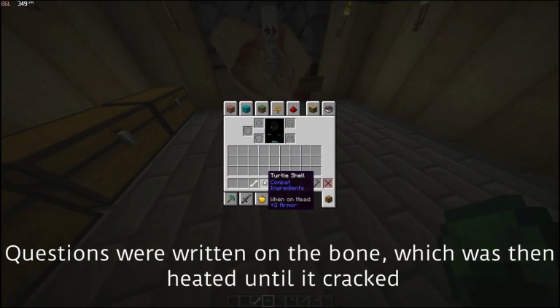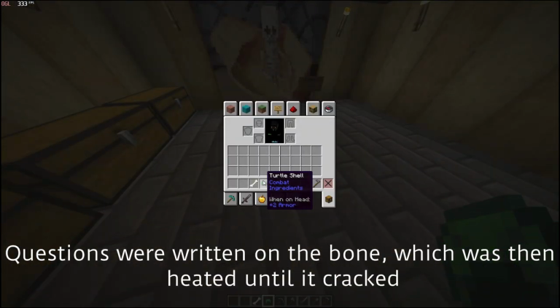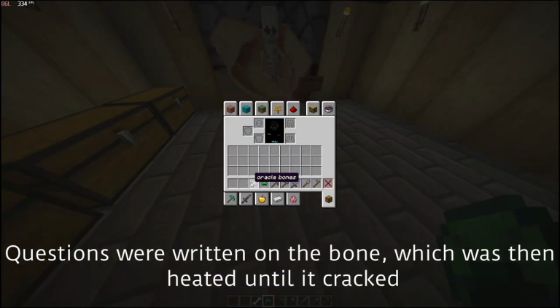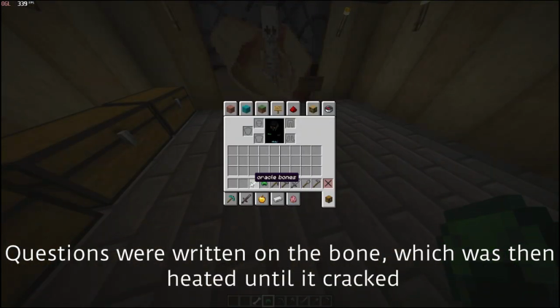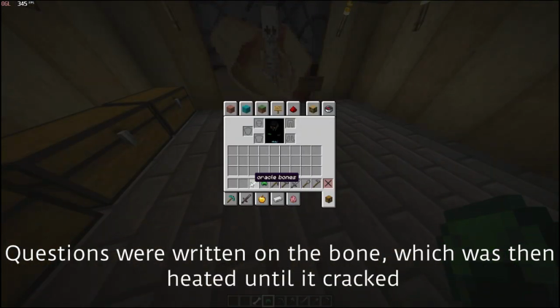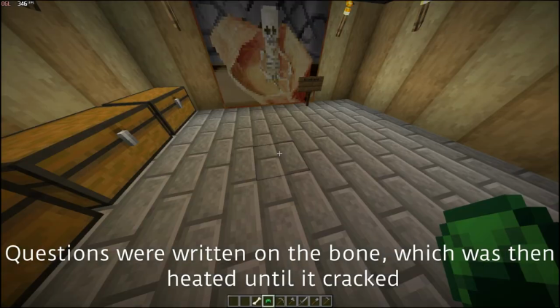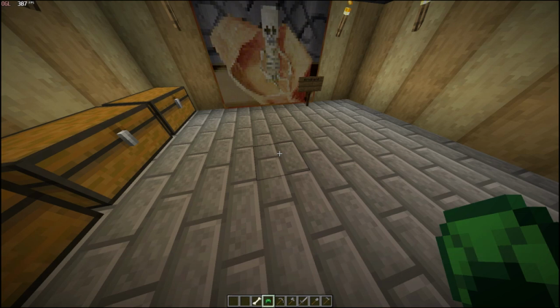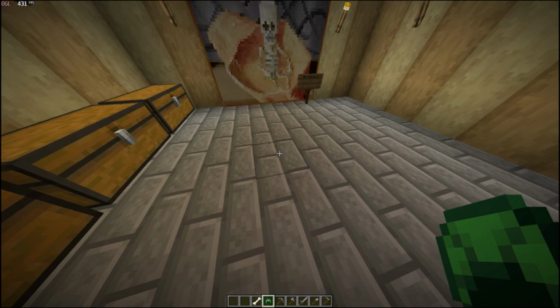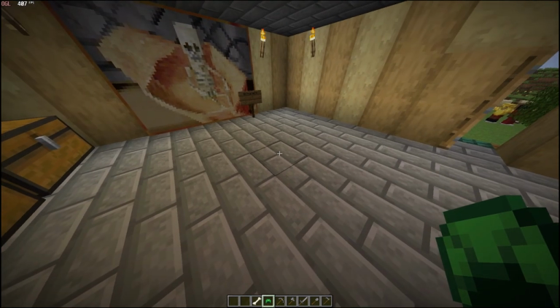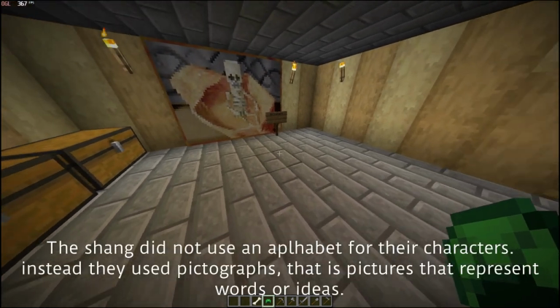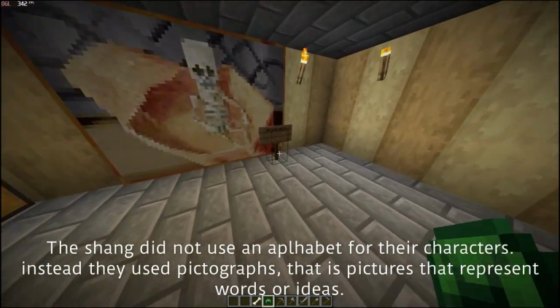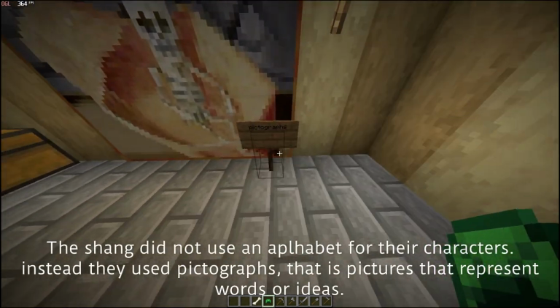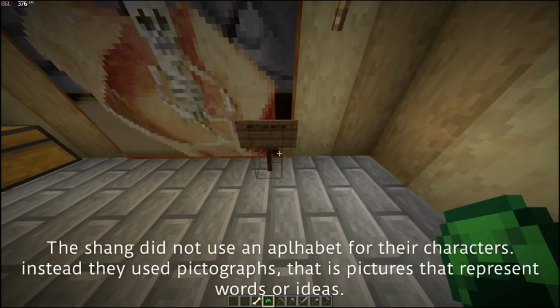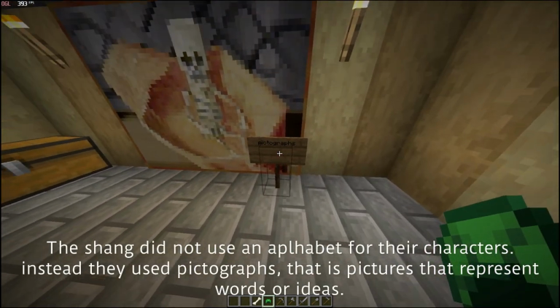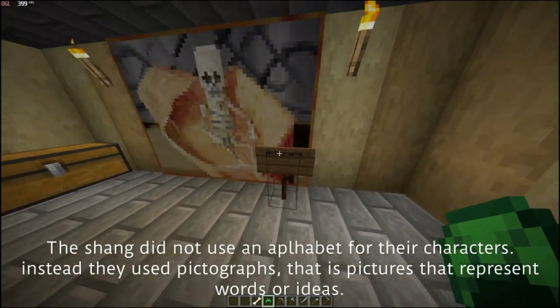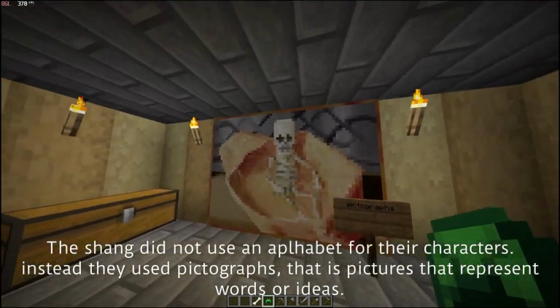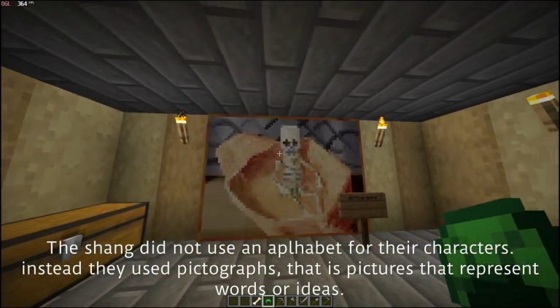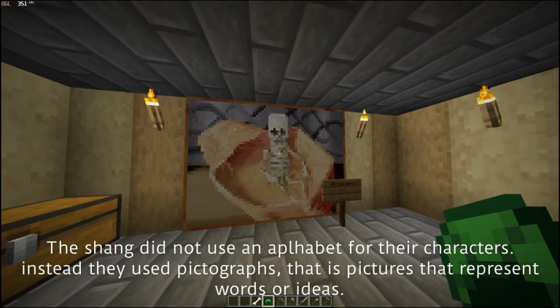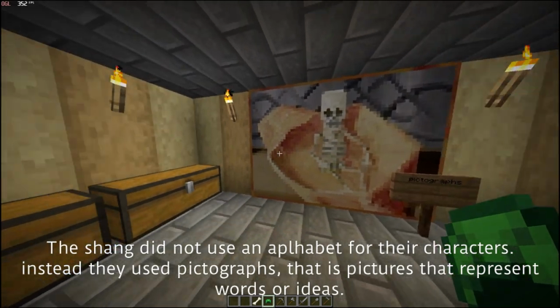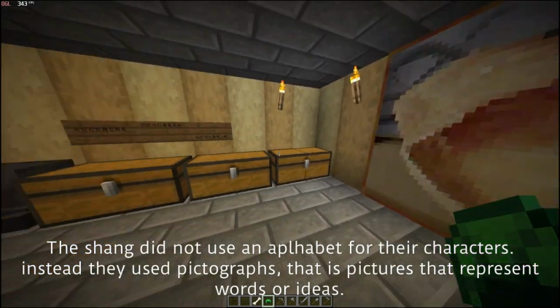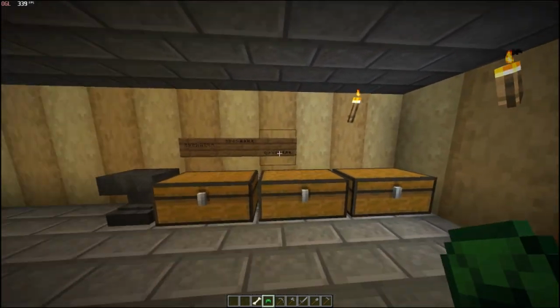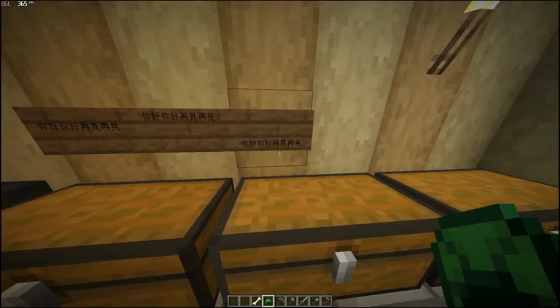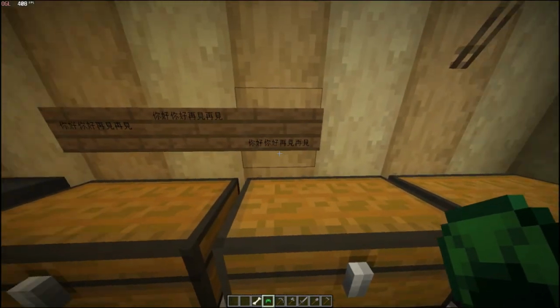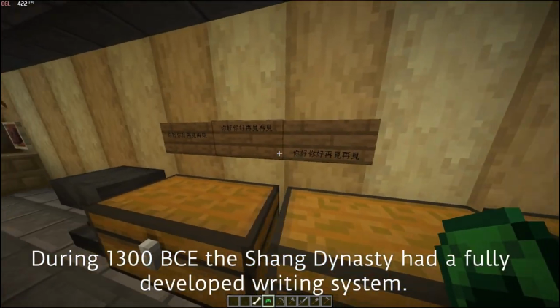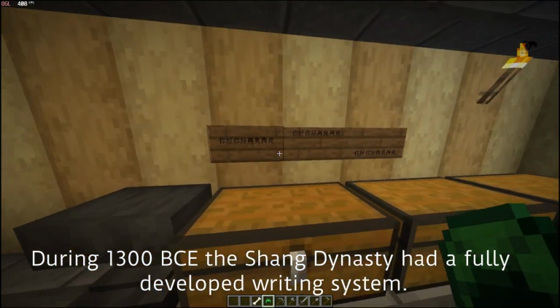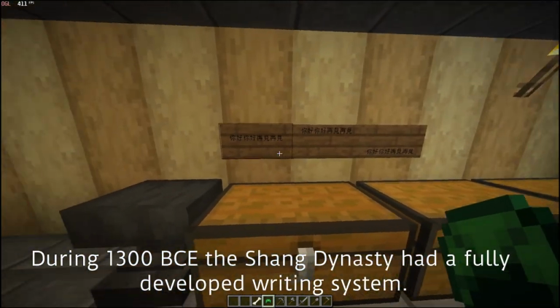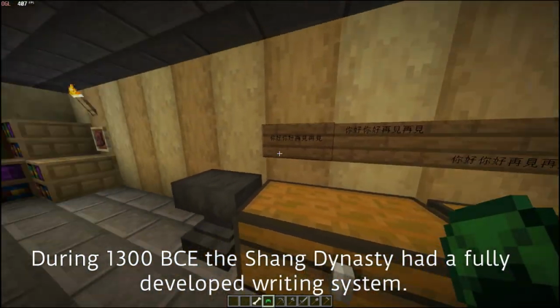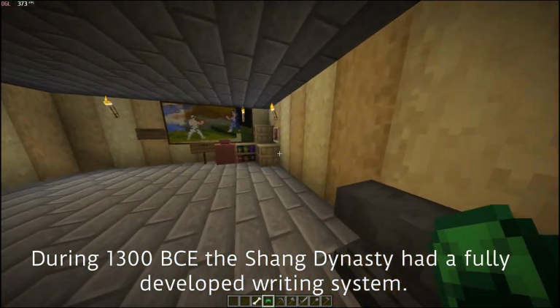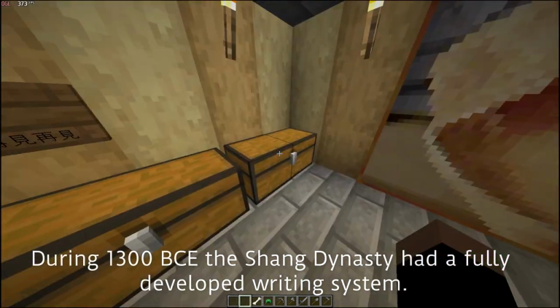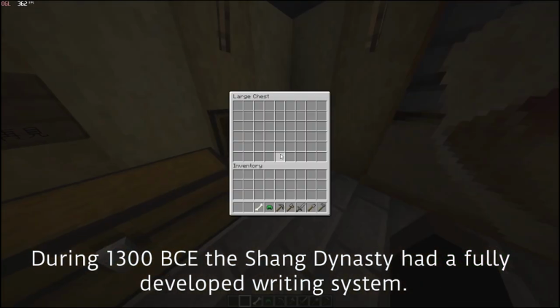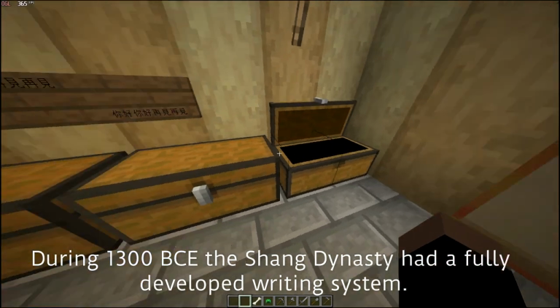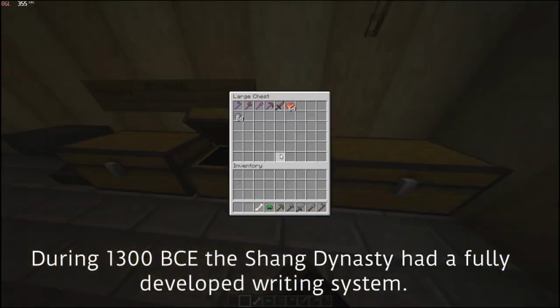Questions were written on the bone, which was then heated until it cracked. The Shang did not use an alphabet; instead, characters were pictures that represented ideas. By around 1300 B.C.E., the Shang Dynasty had a fully developed writing system.